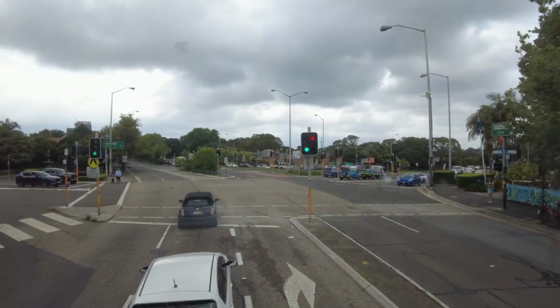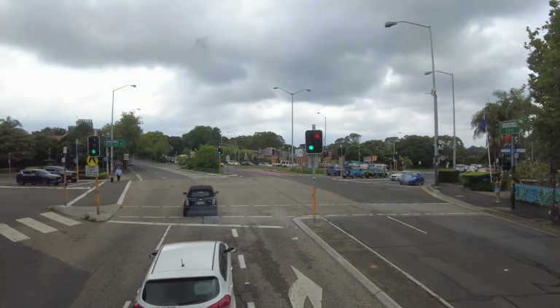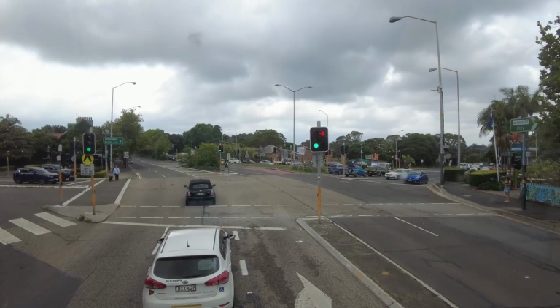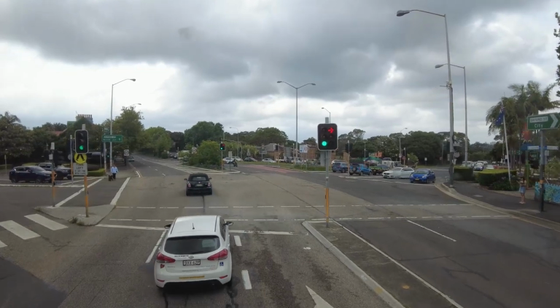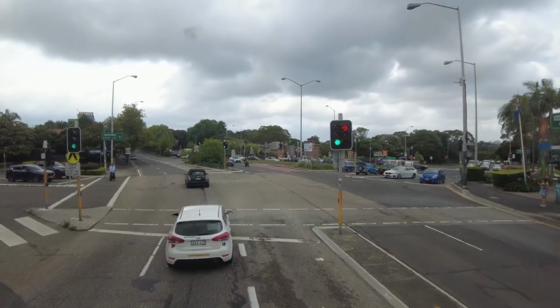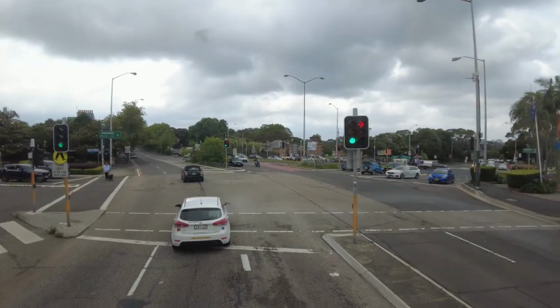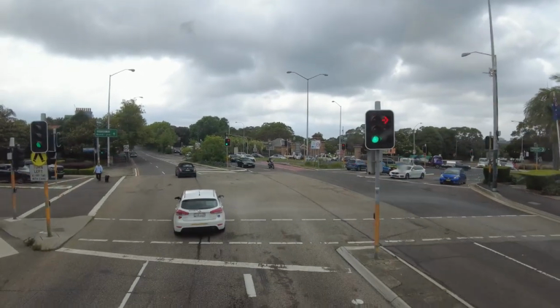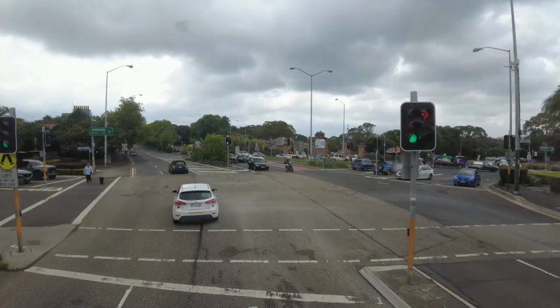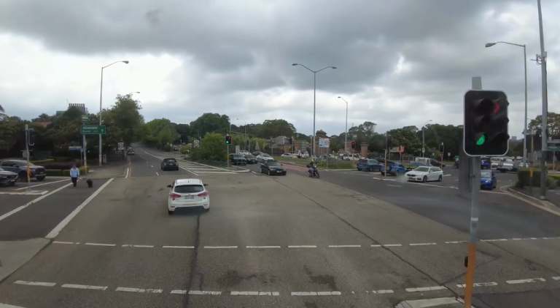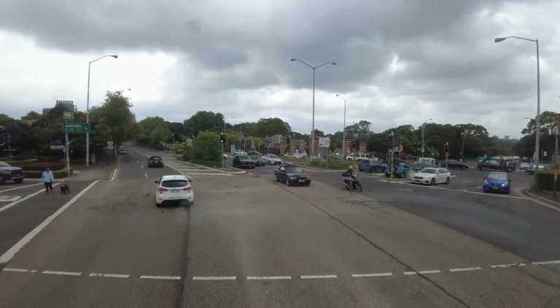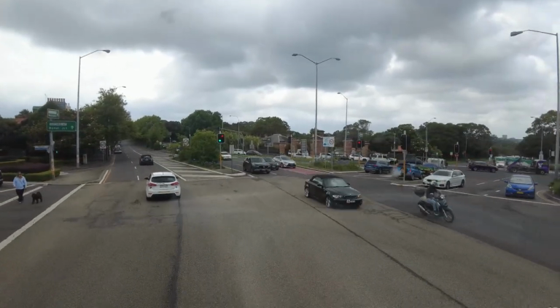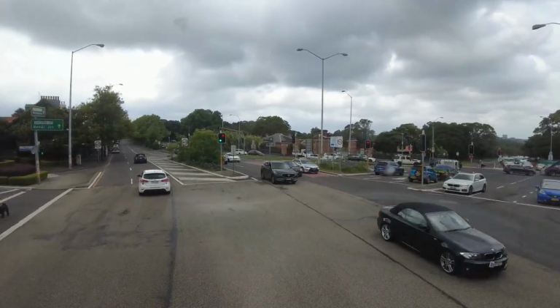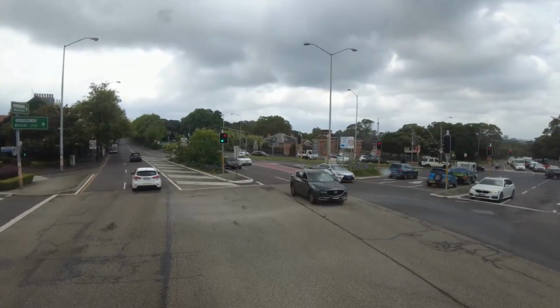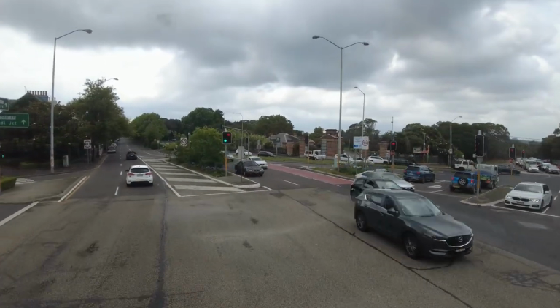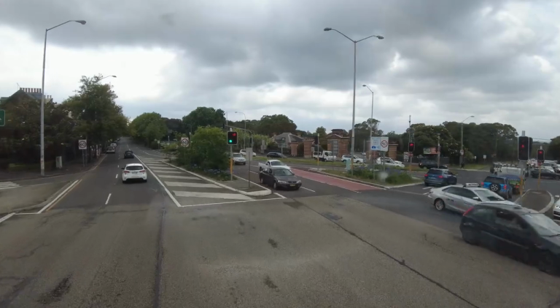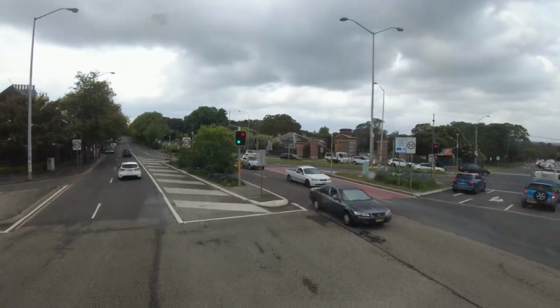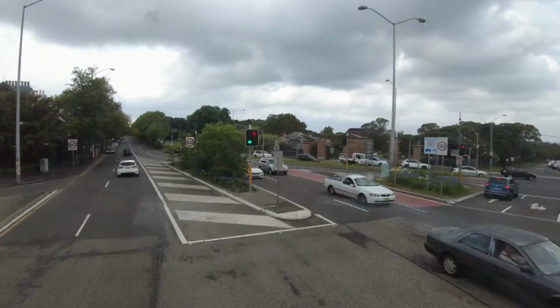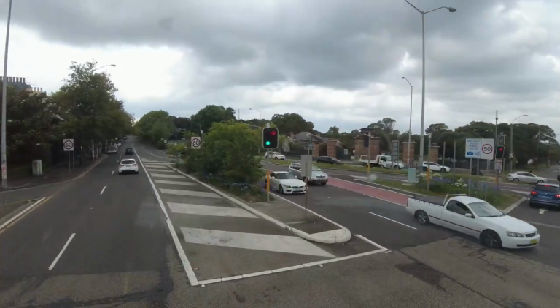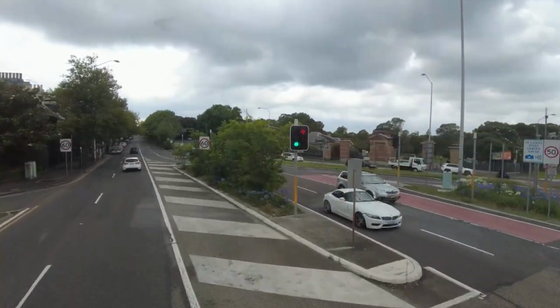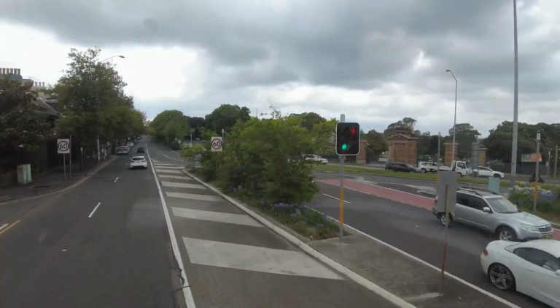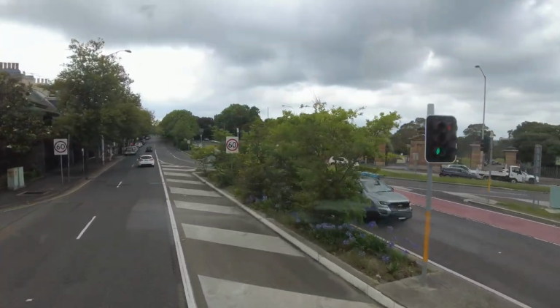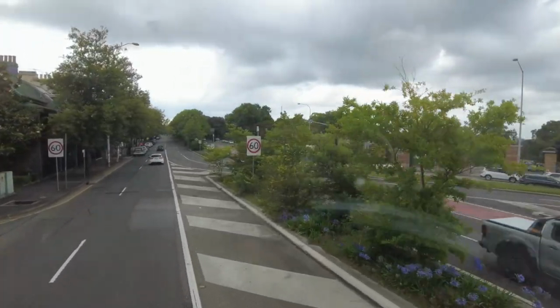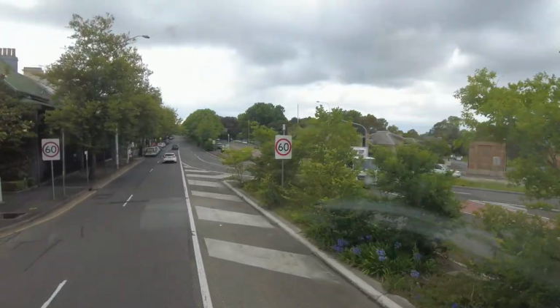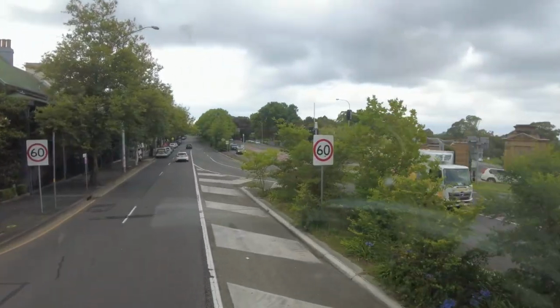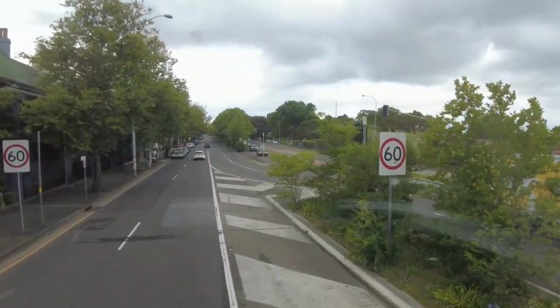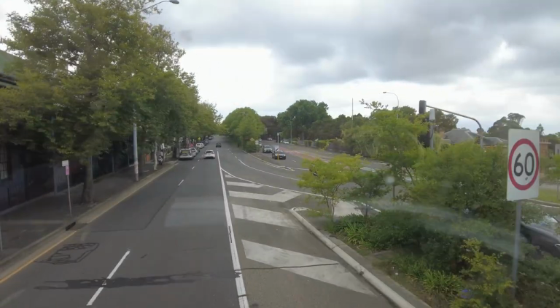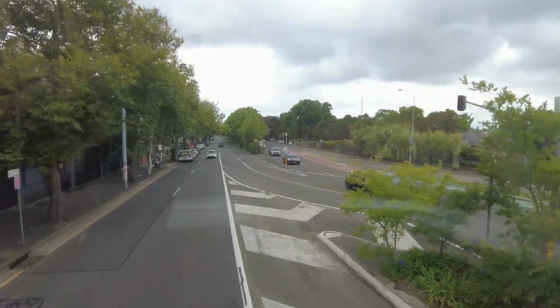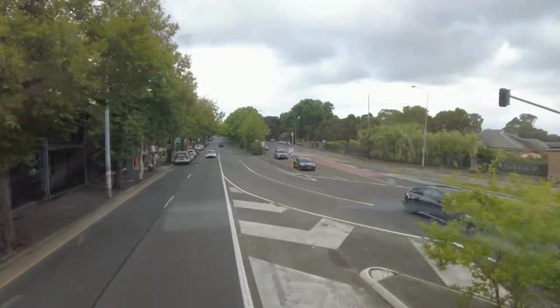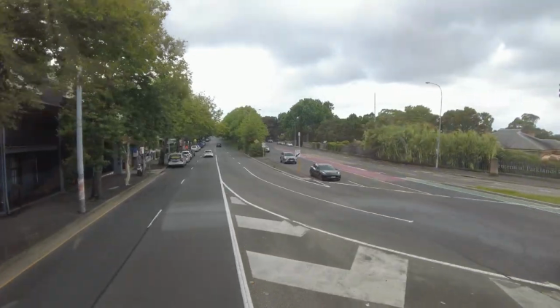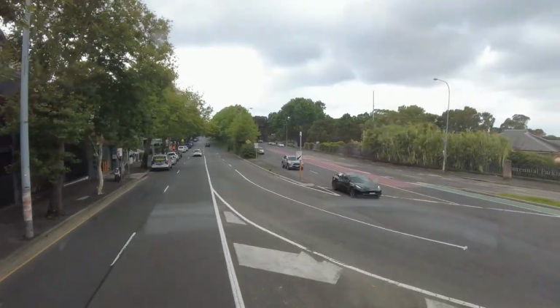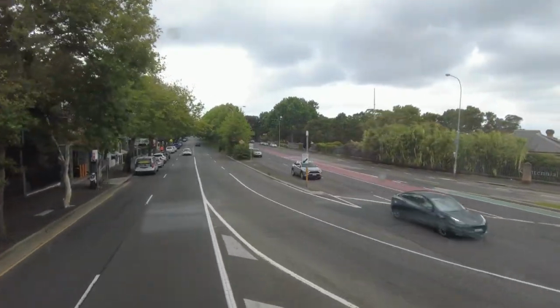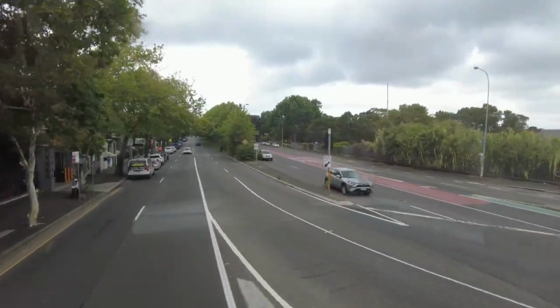After this red light, on the right-hand side is Centennial Park. It is home to a number of wild animals like birds, rabbits, and foxes. And yes, Centennial Park also has a rabbit retreat, just in case you are fond of rabbits.